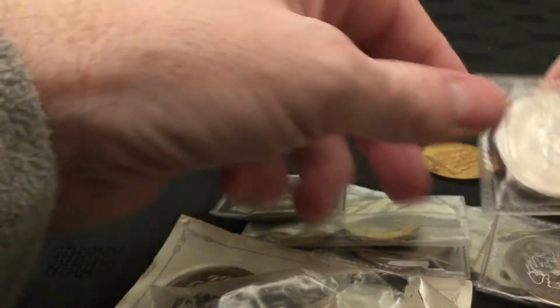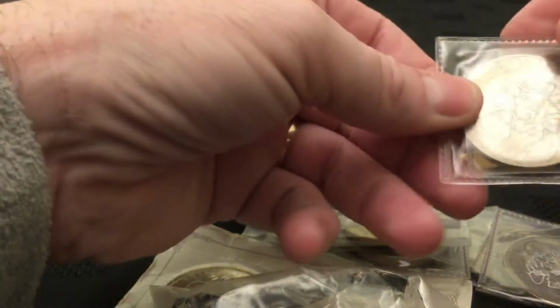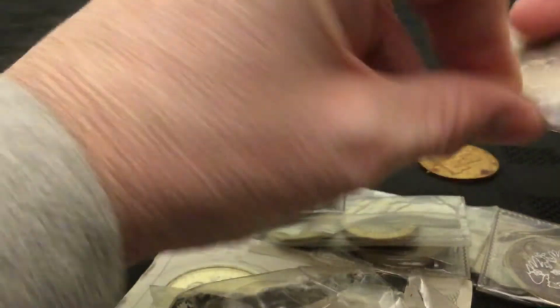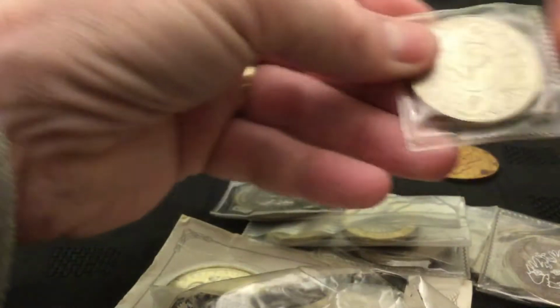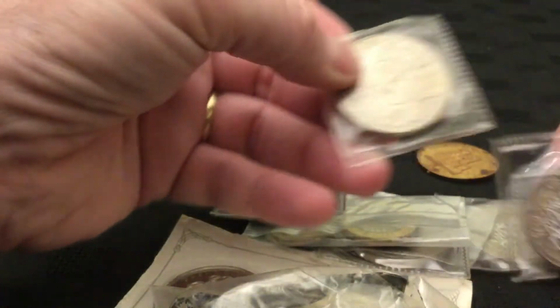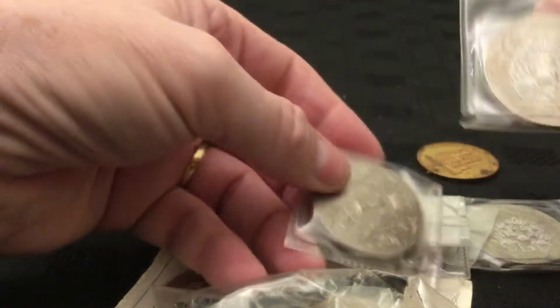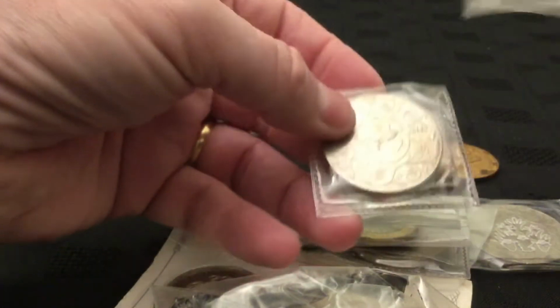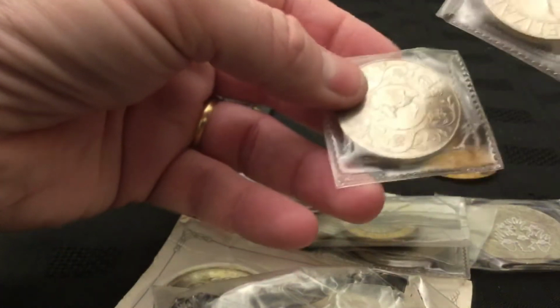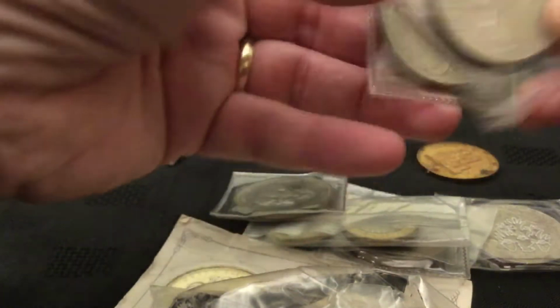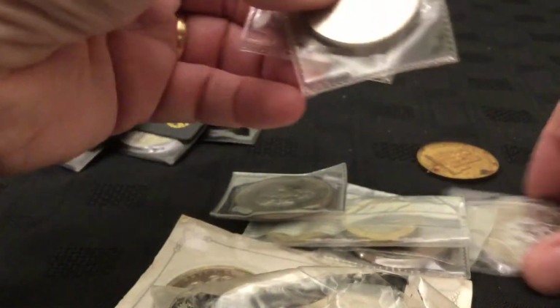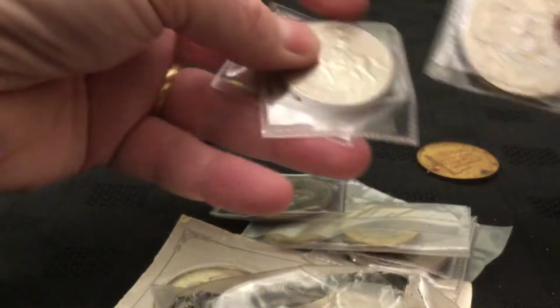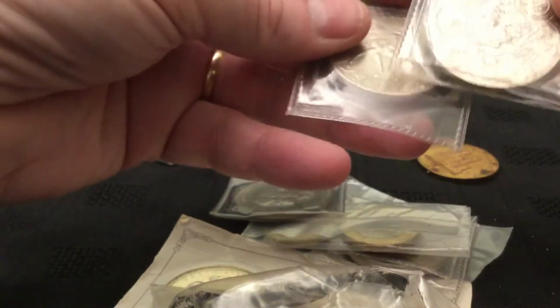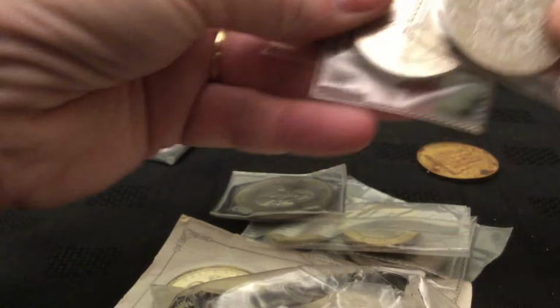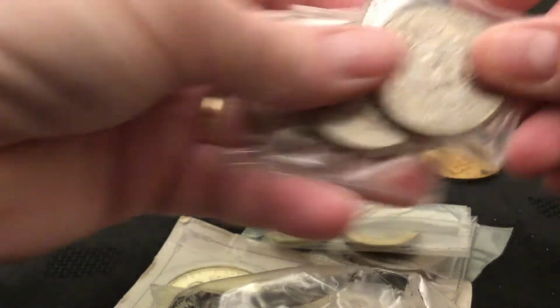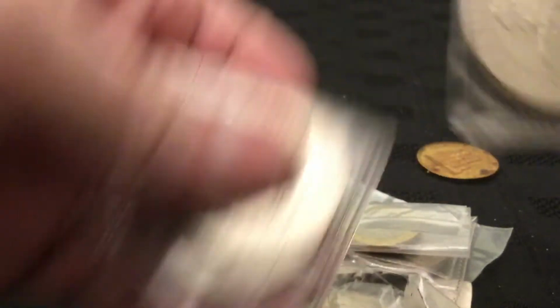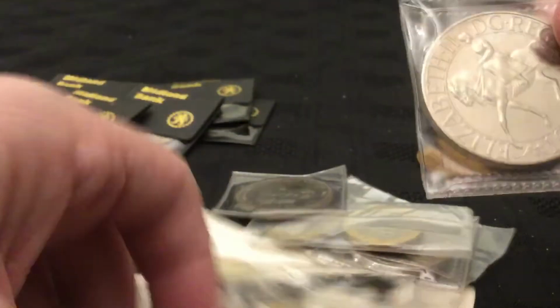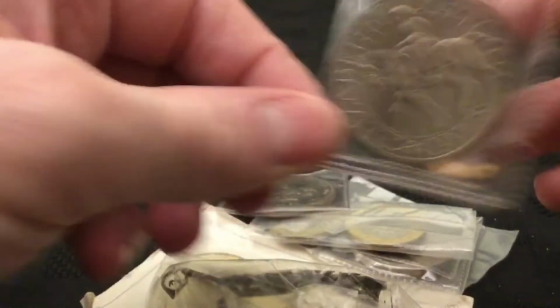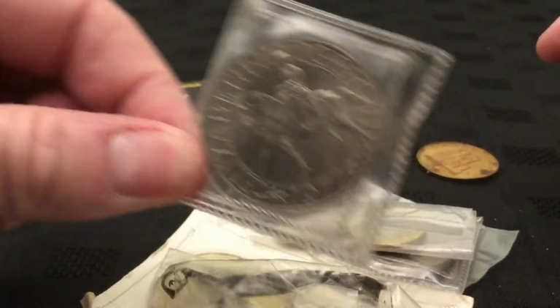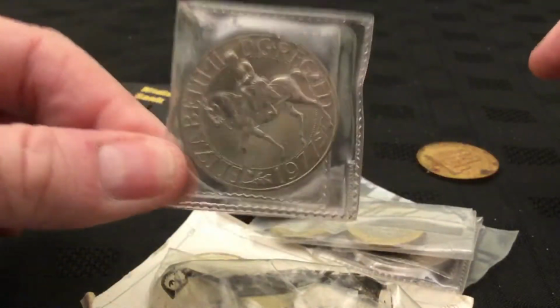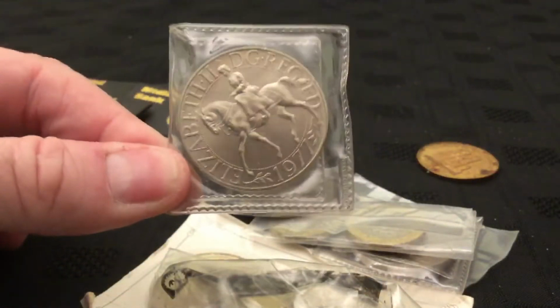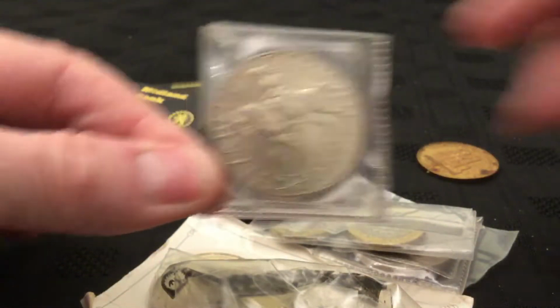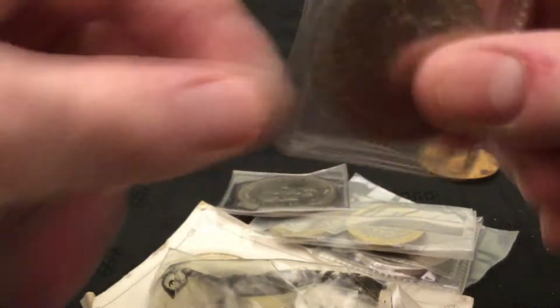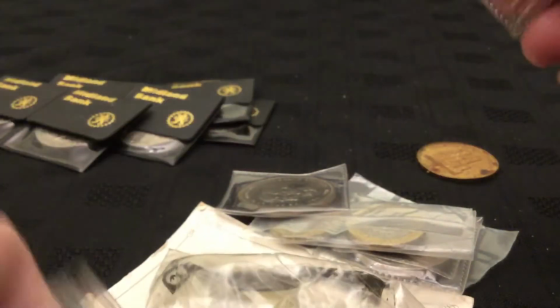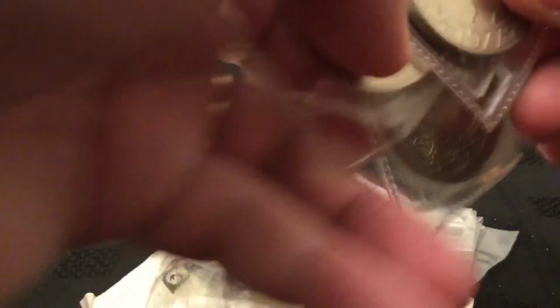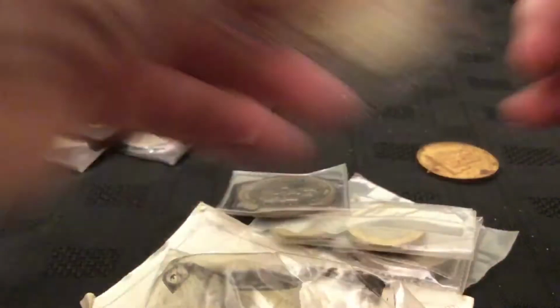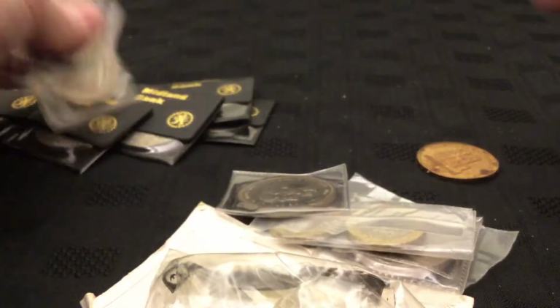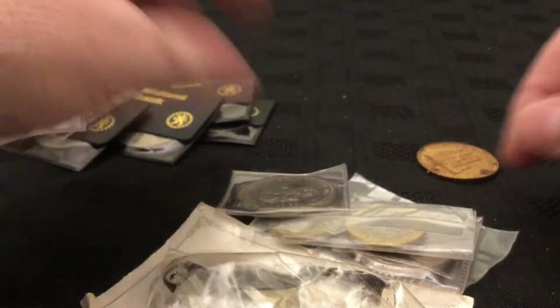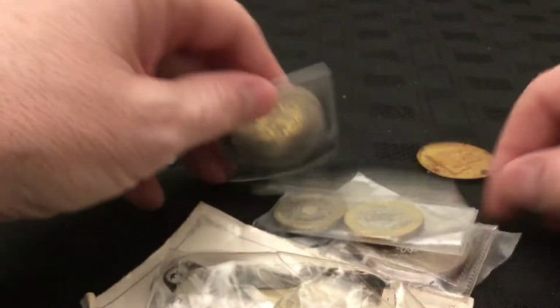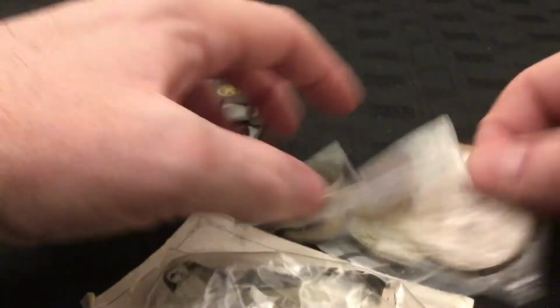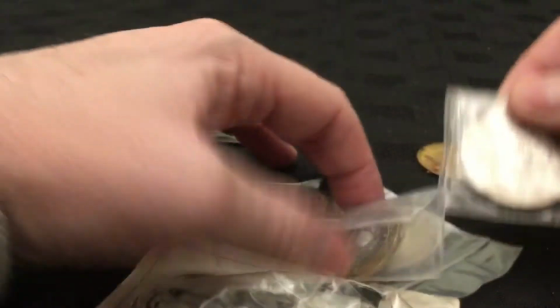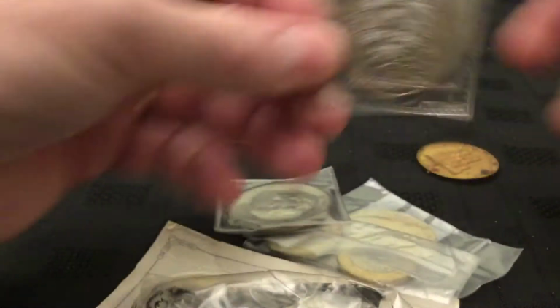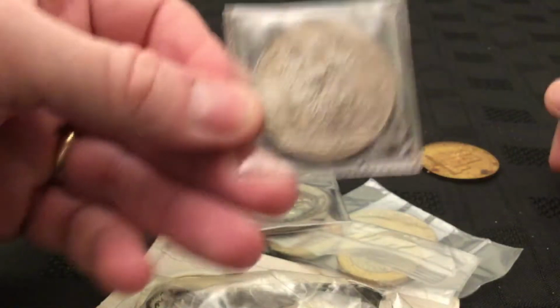Any more? Yeah, we've got one more there, one more there. So we've got ten Jubilee crowns. Make that eleven.